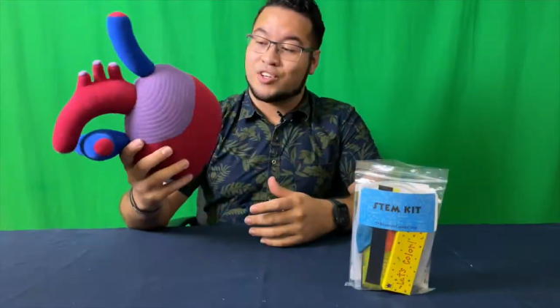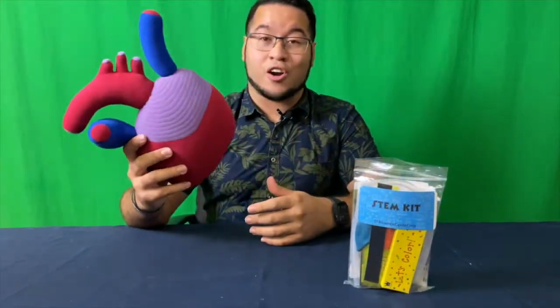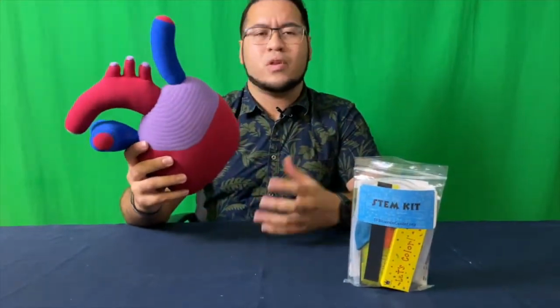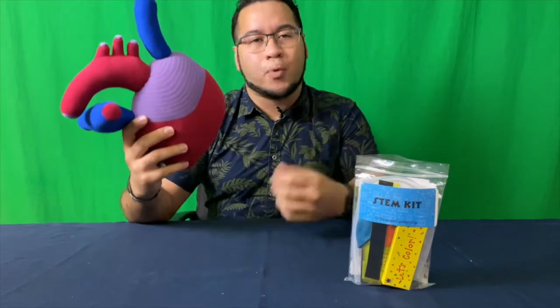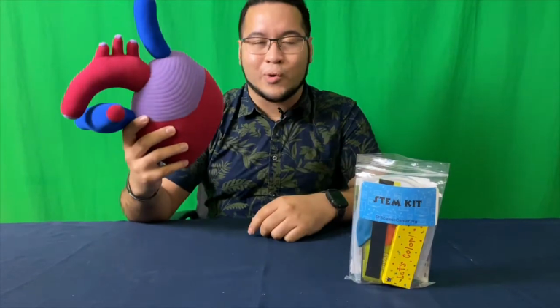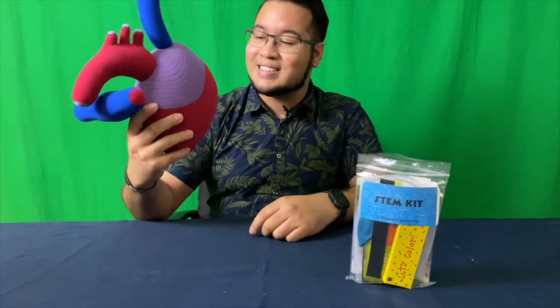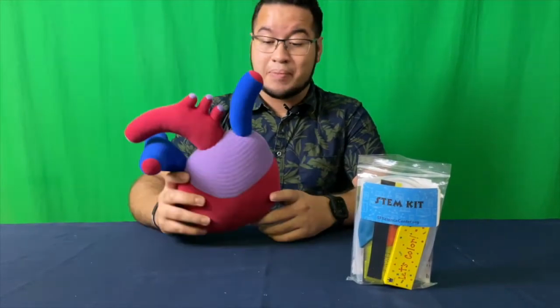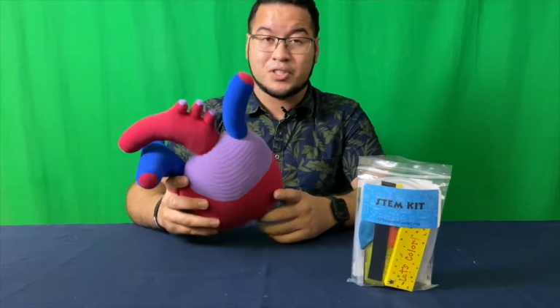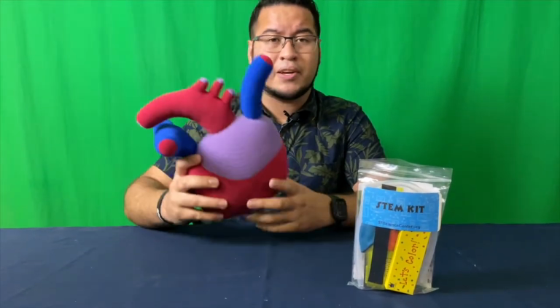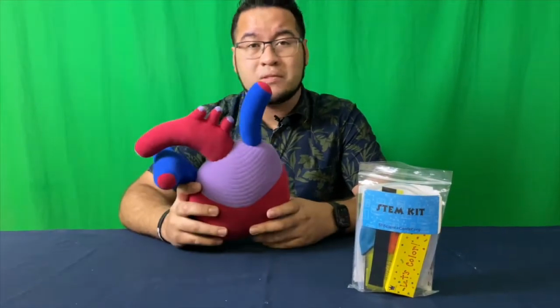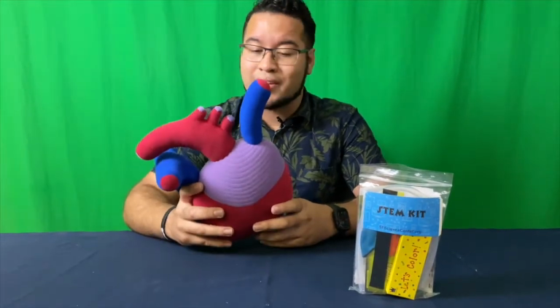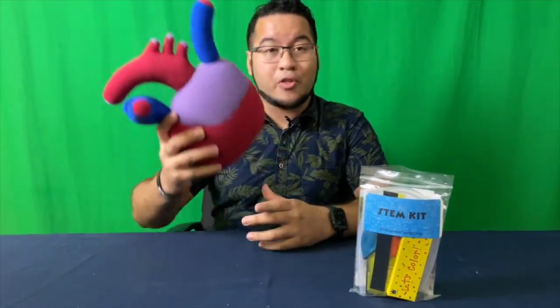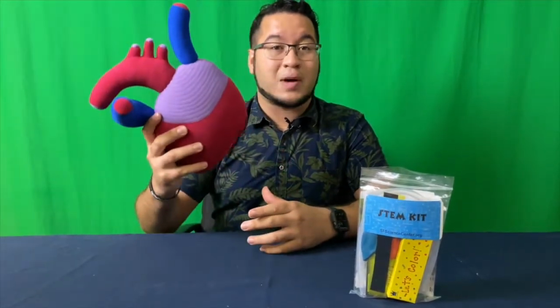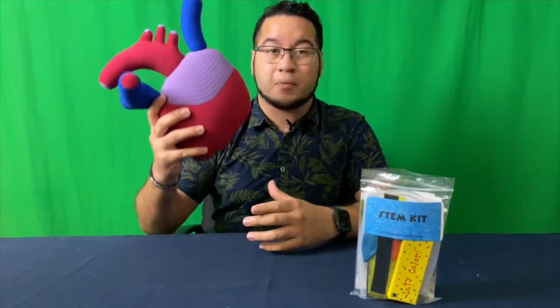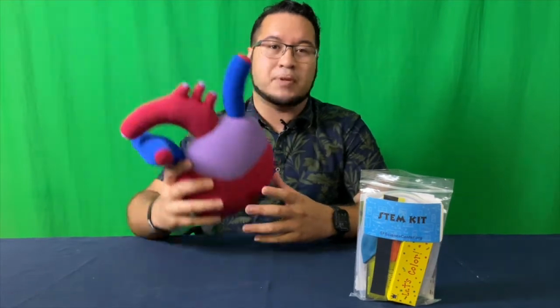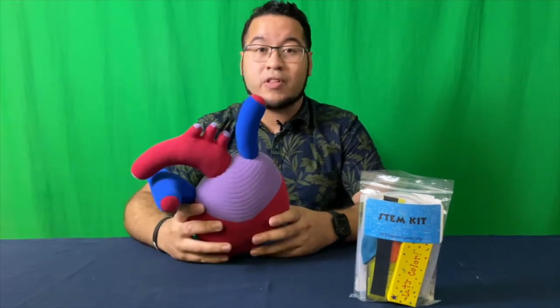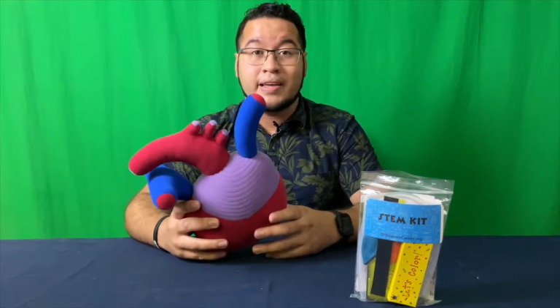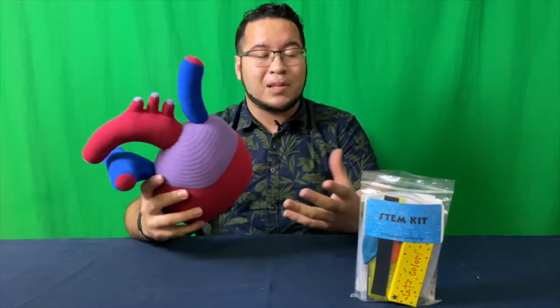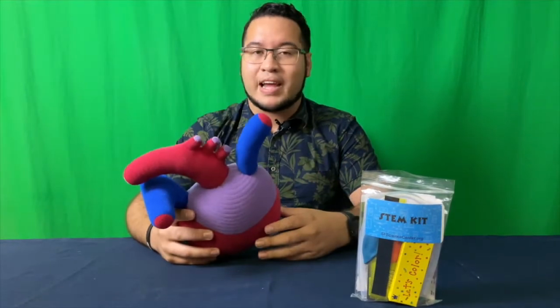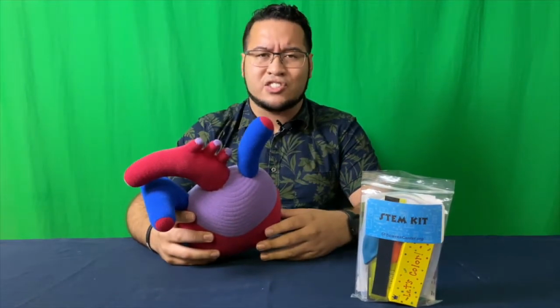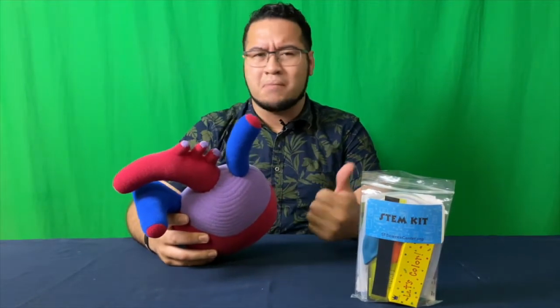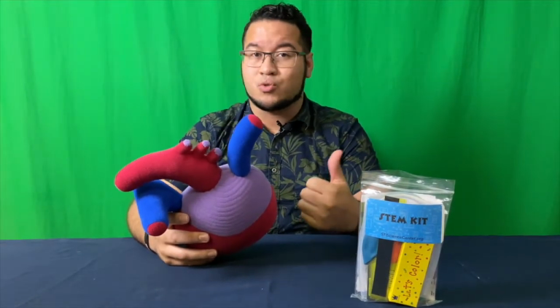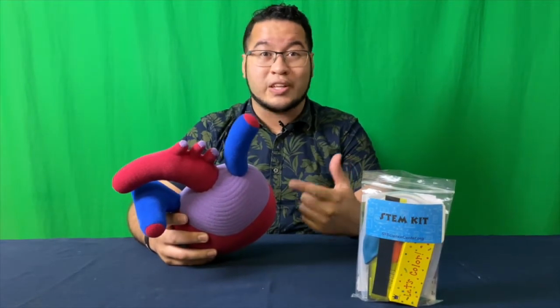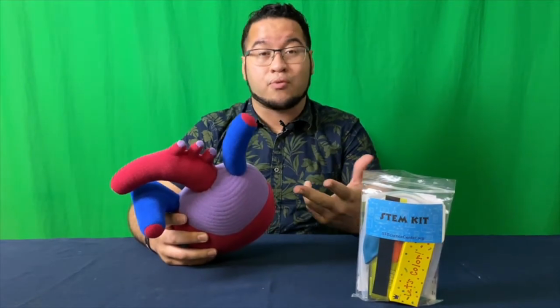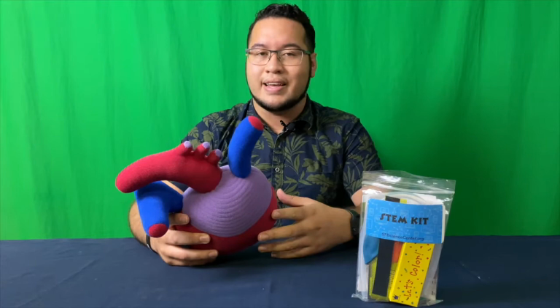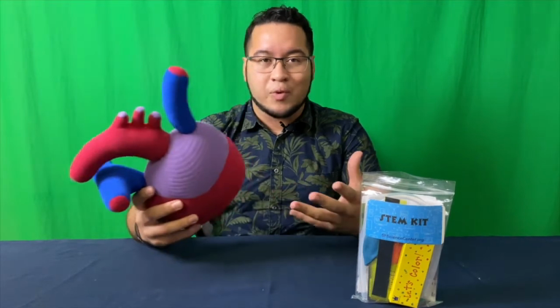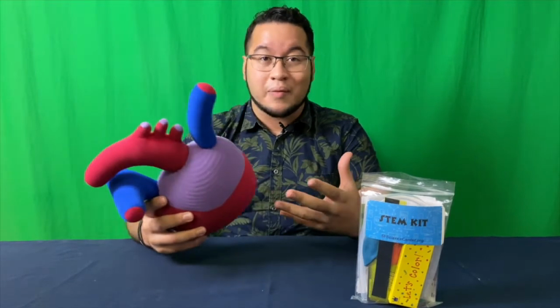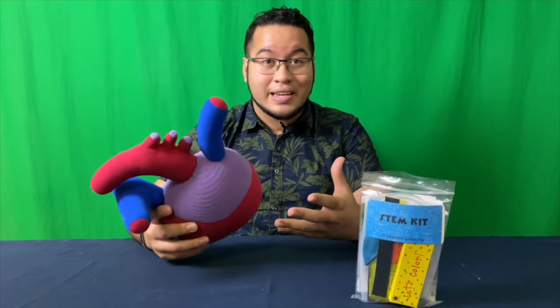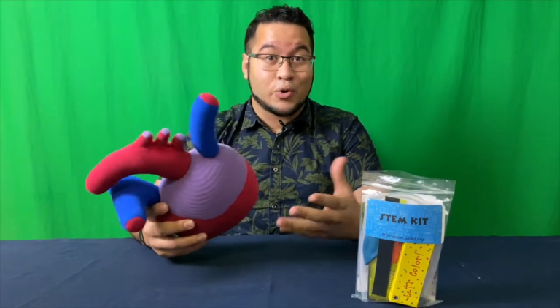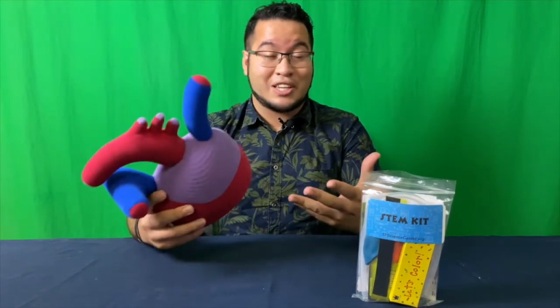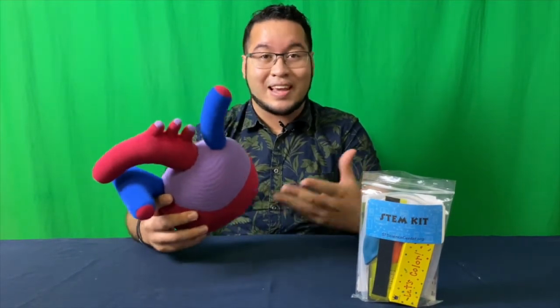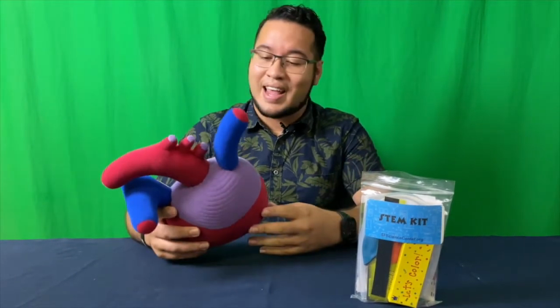Your heart — one of the most important organs inside of your body. You guys probably already know a little bit about it. We know the heart's responsible for pumping blood throughout our body. That blood is going to carry oxygen to our muscles, to our organs, to our brain, everywhere that we need in order to stay awake and stay active.